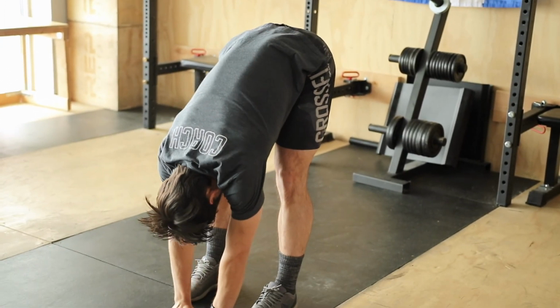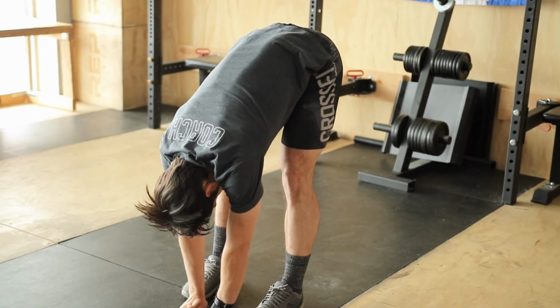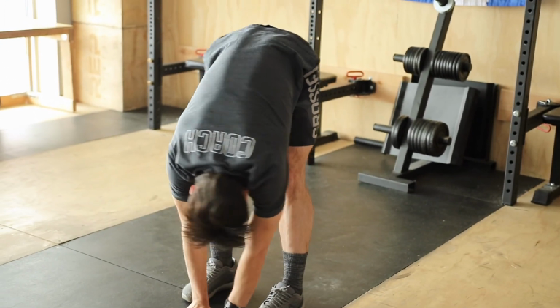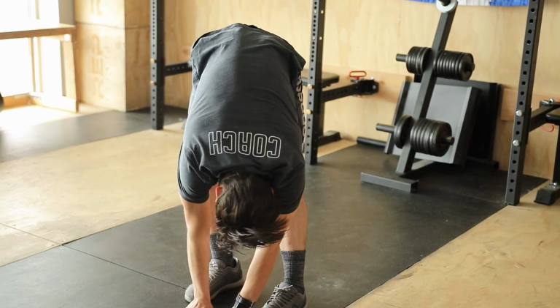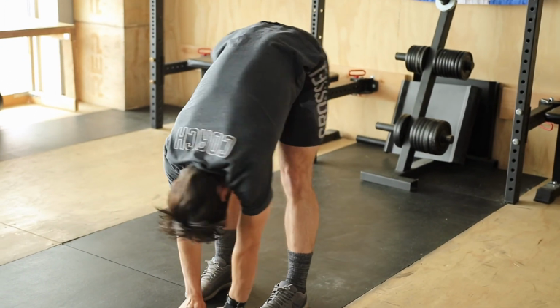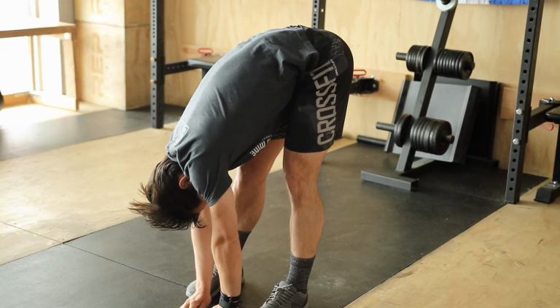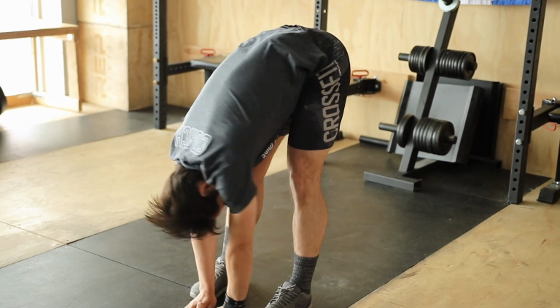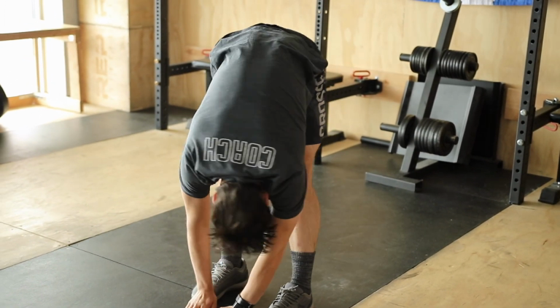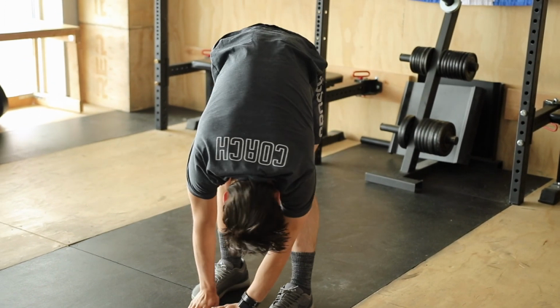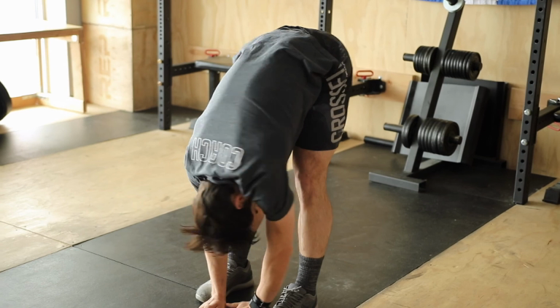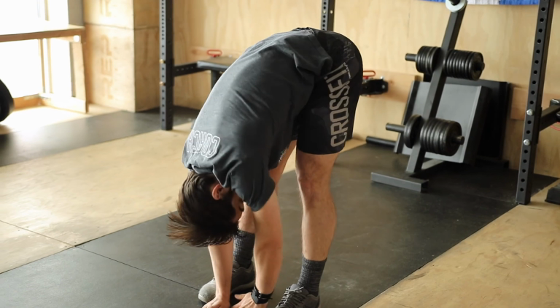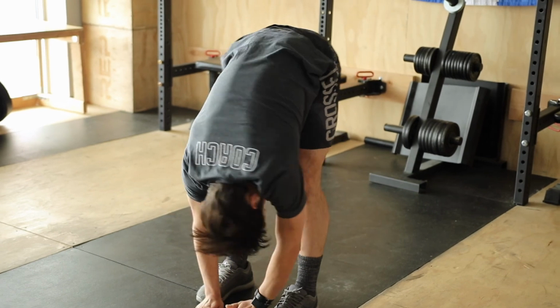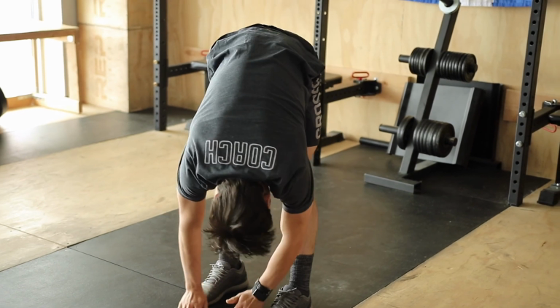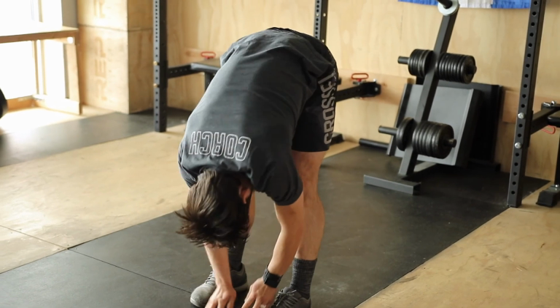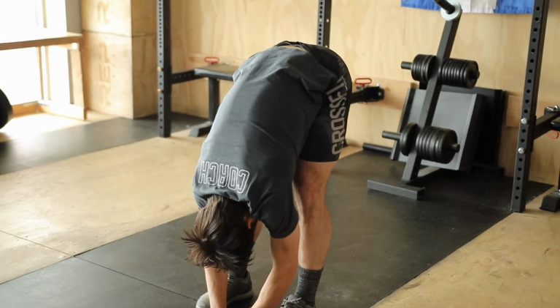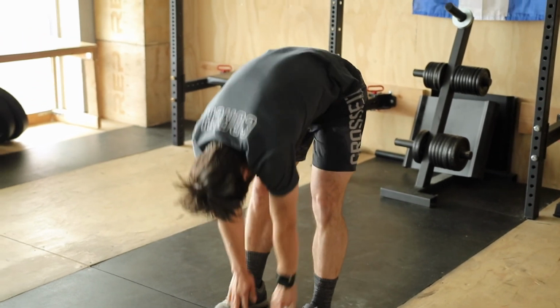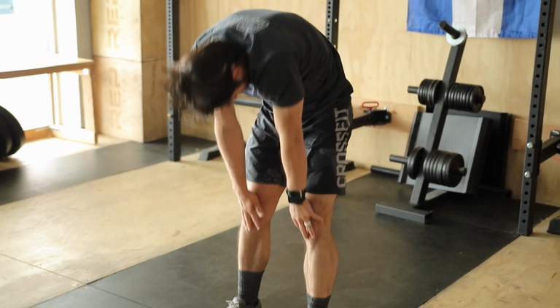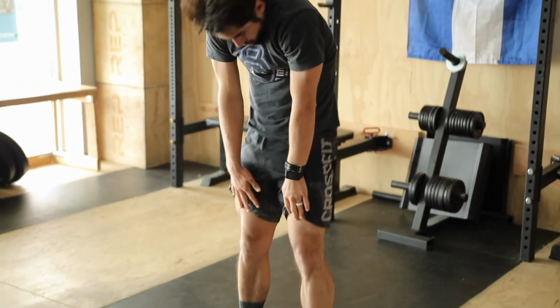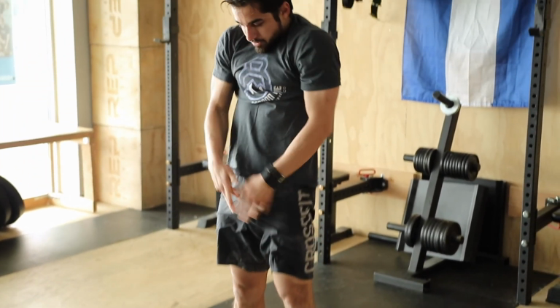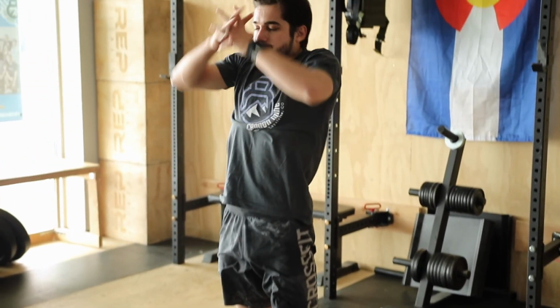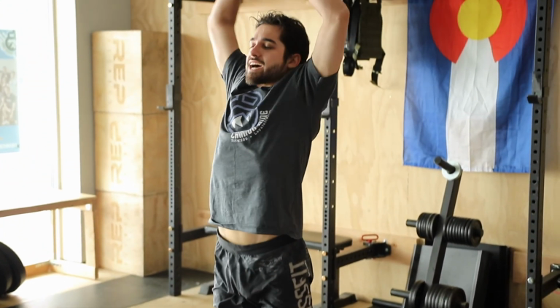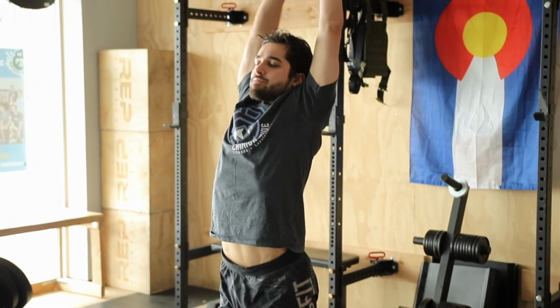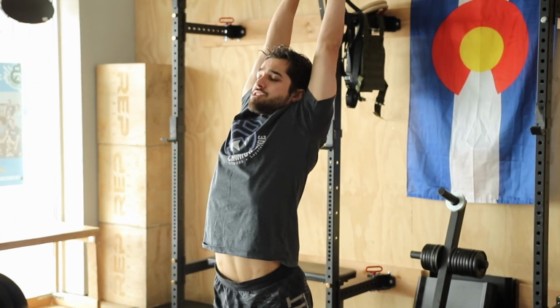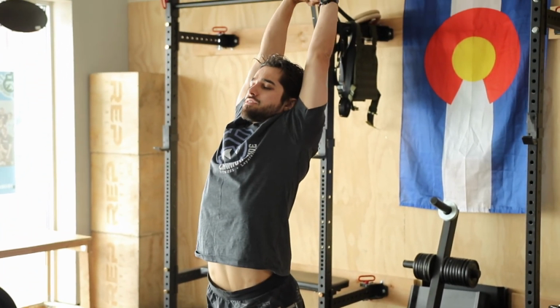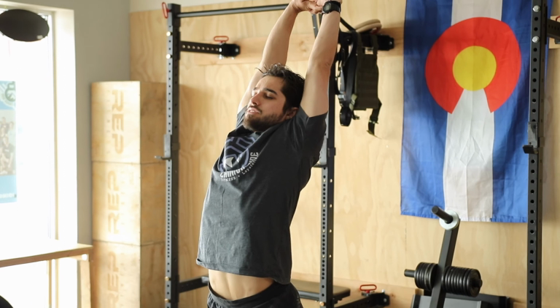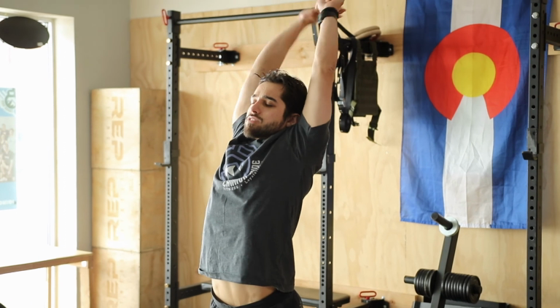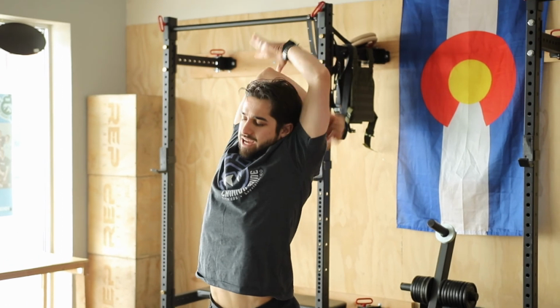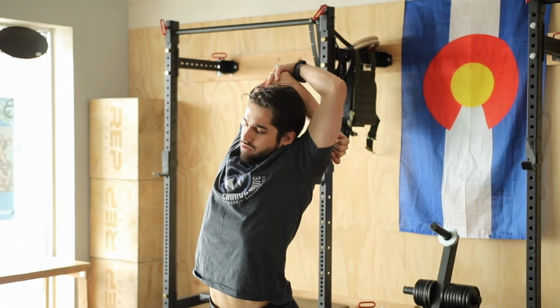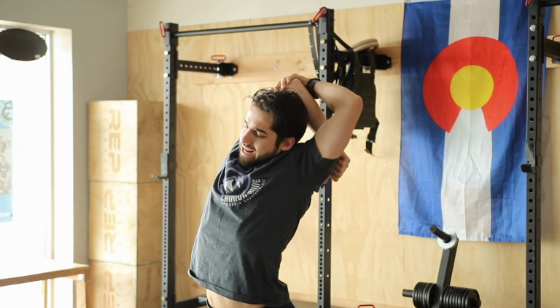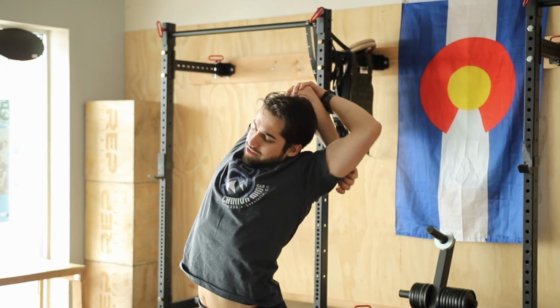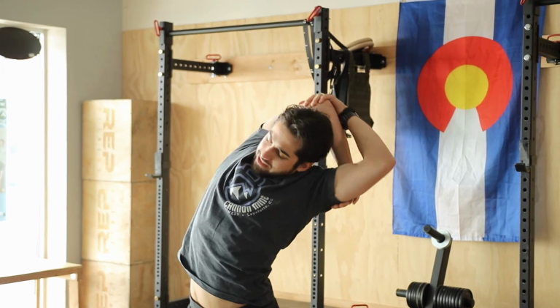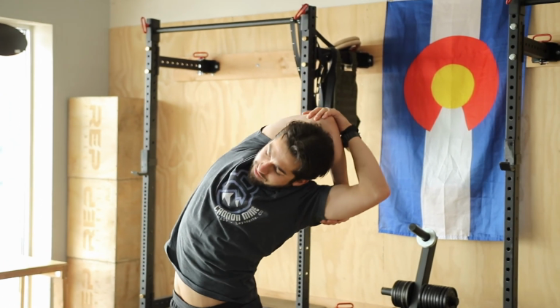You're going to shake those hips out, left and right. Back up, inhale, one vertebrae at a time. Reach, grab the elbow — right elbow — lean to the left.